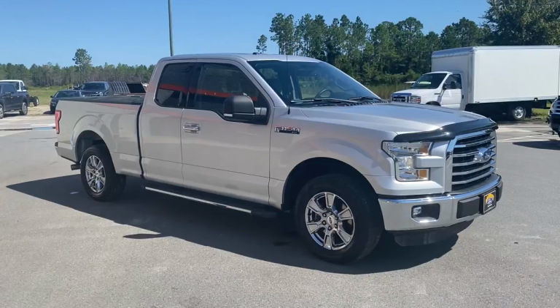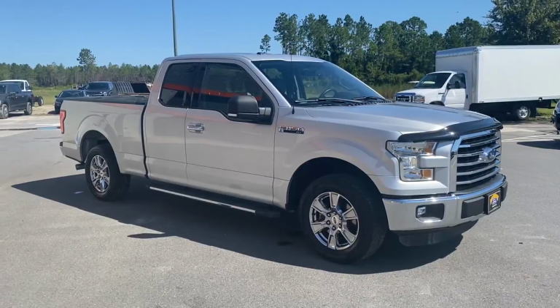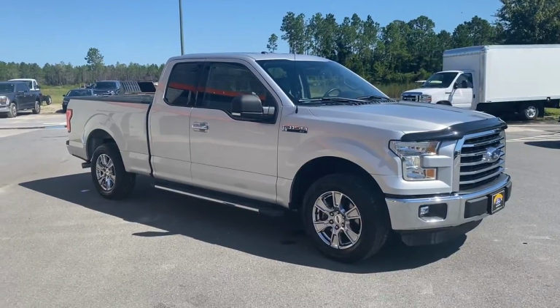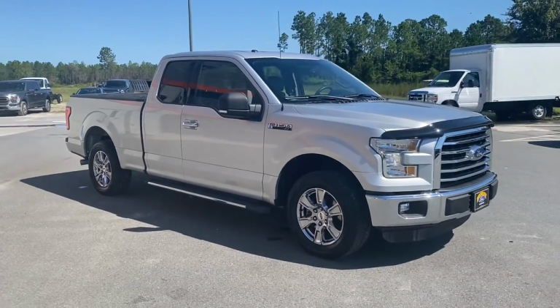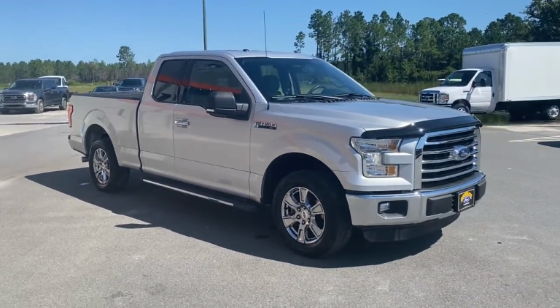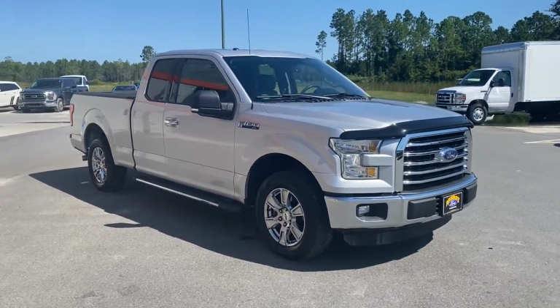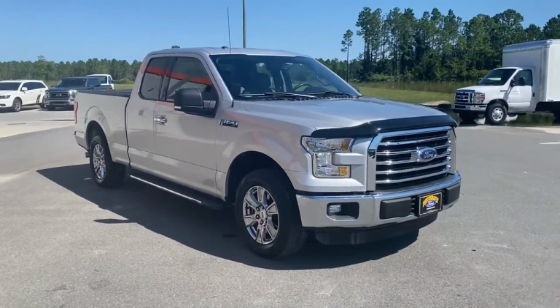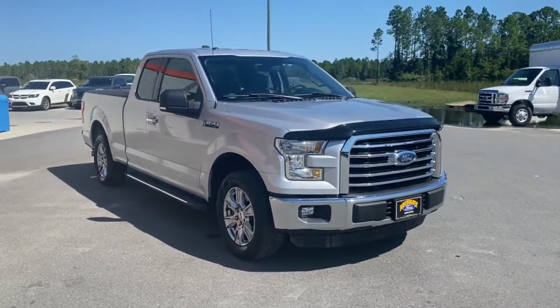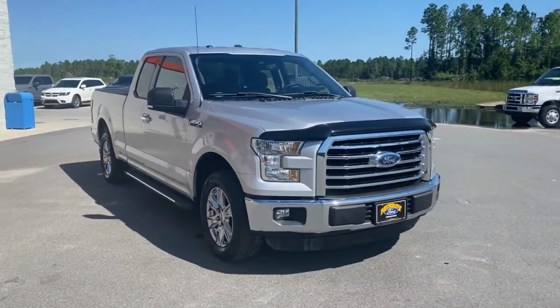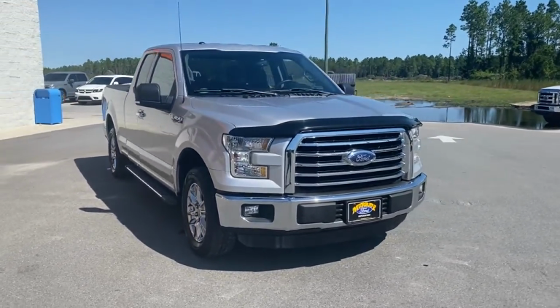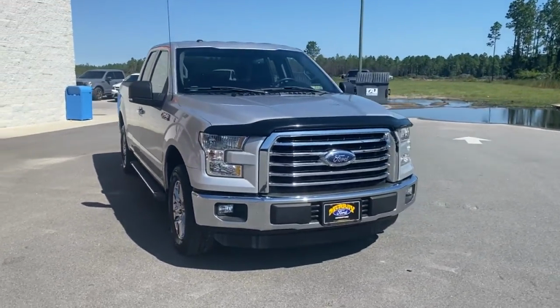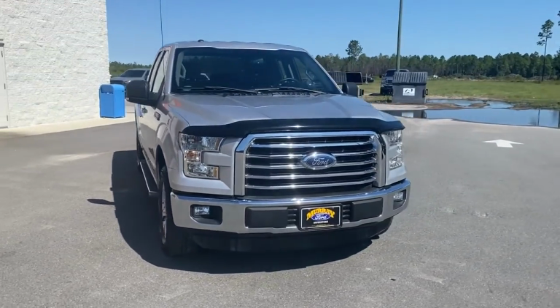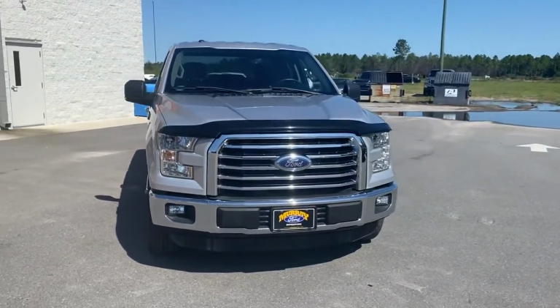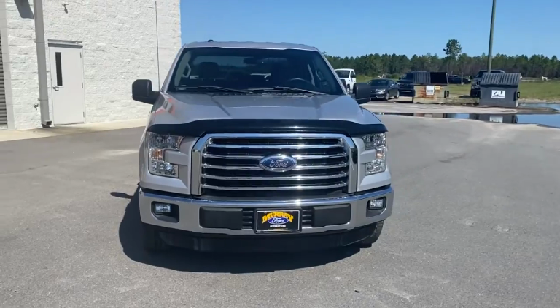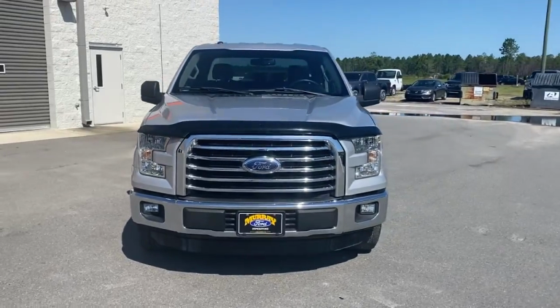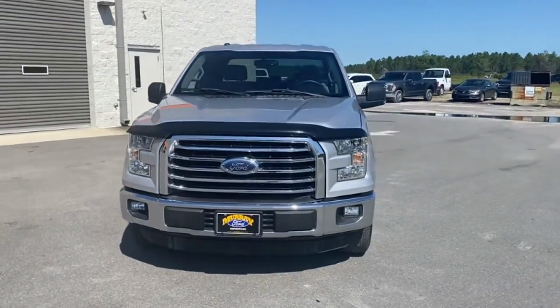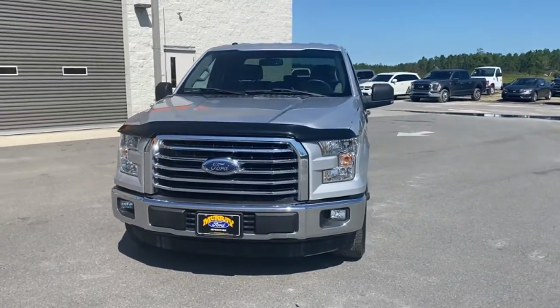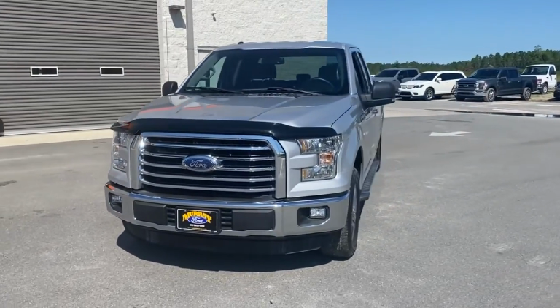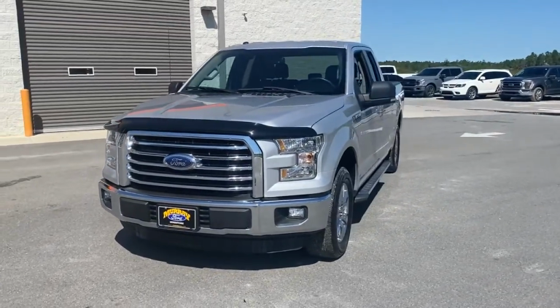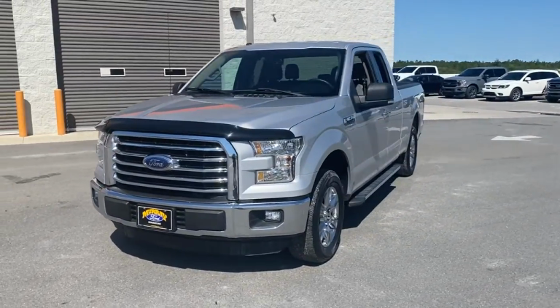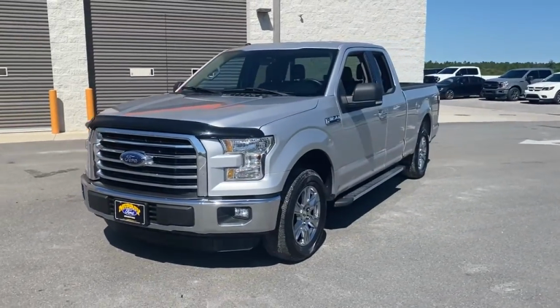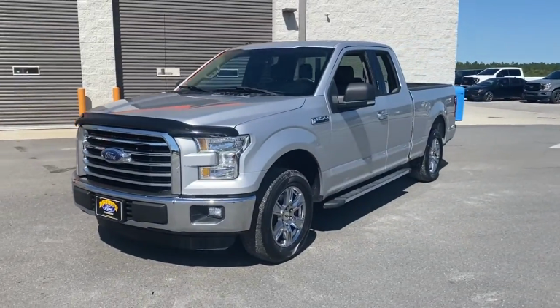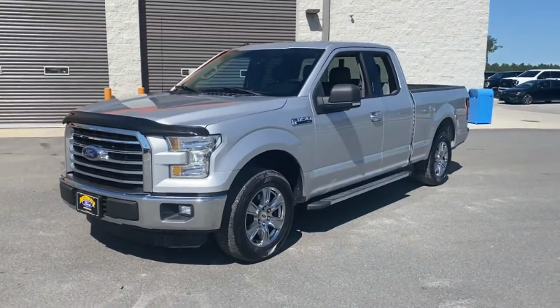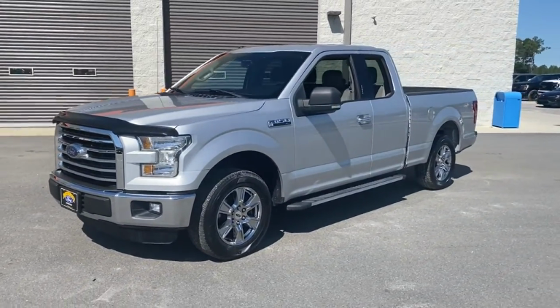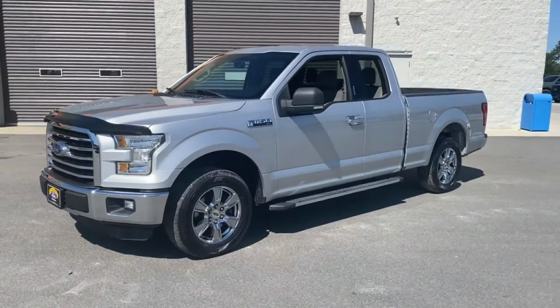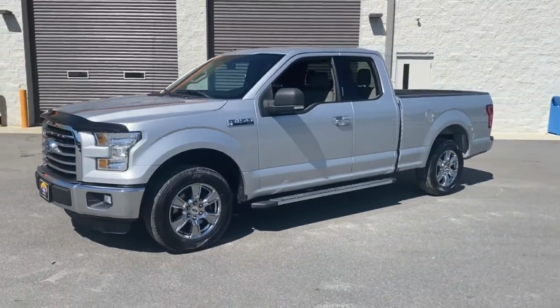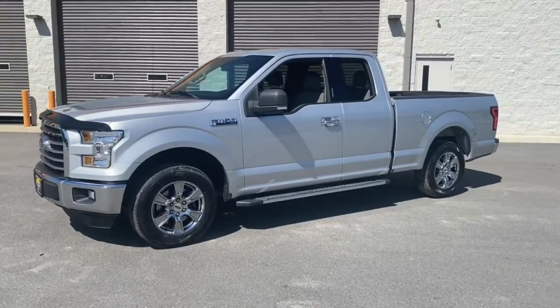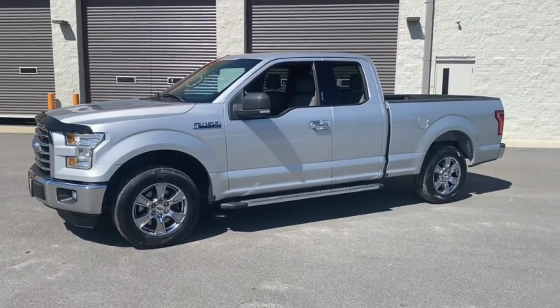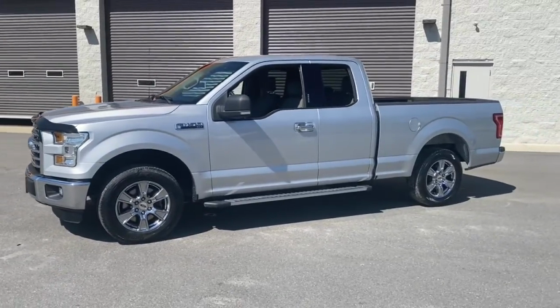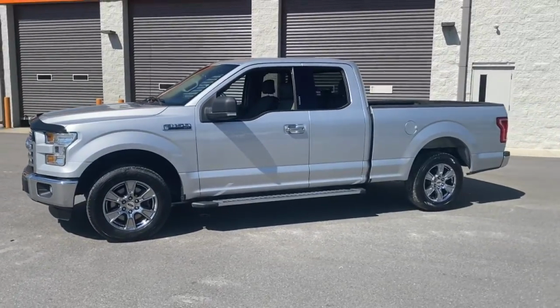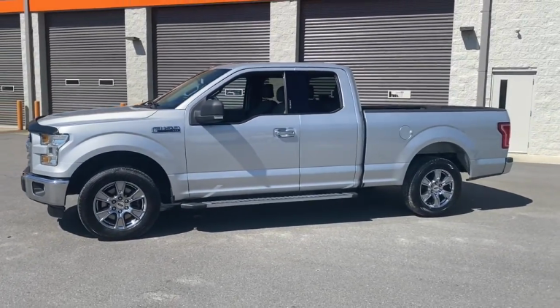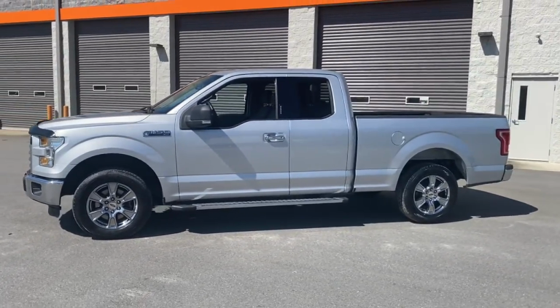Here is a wonderful 2015 Ford F-150. With less than 60,000 miles on the odometer, this vehicle stands out from the rest. Take a closer look at this full-size F-150.